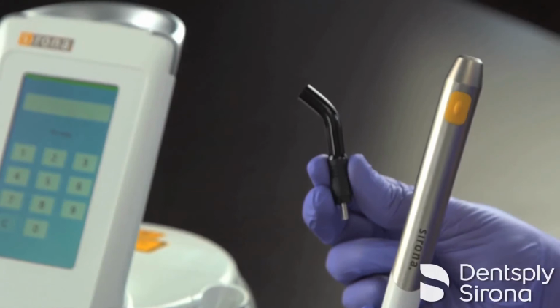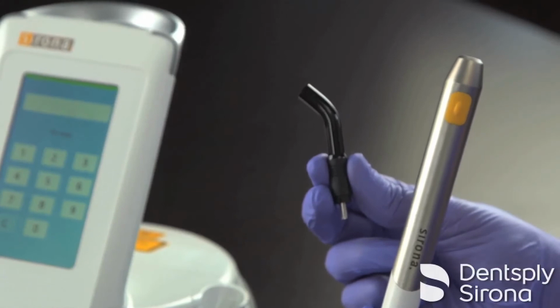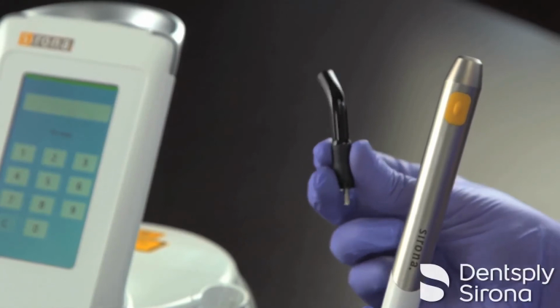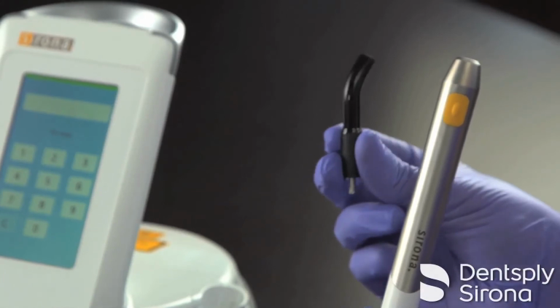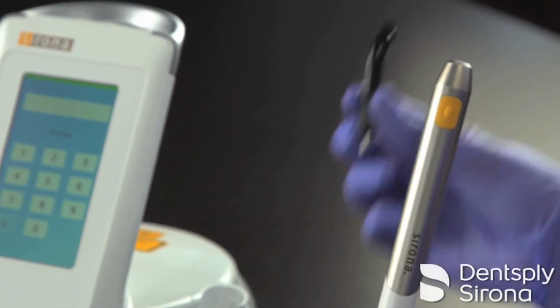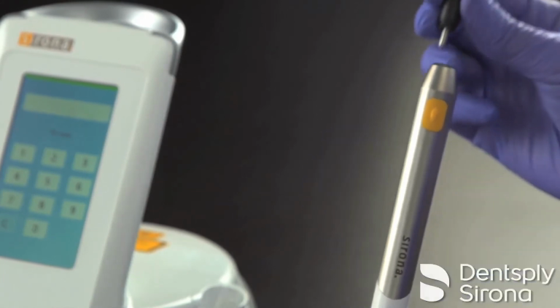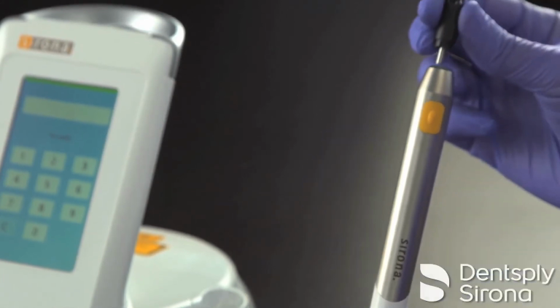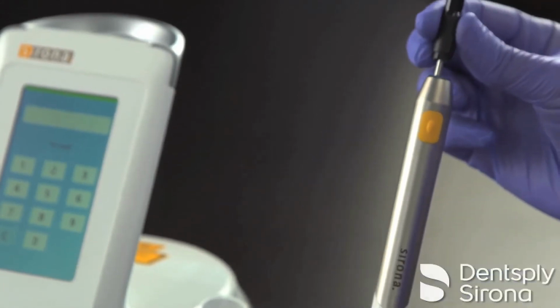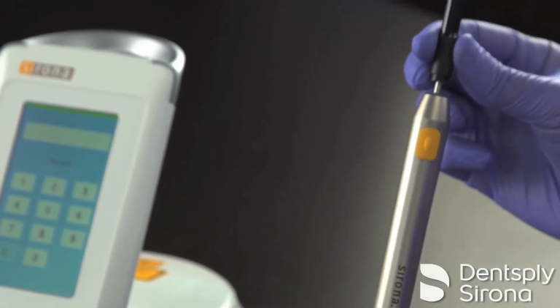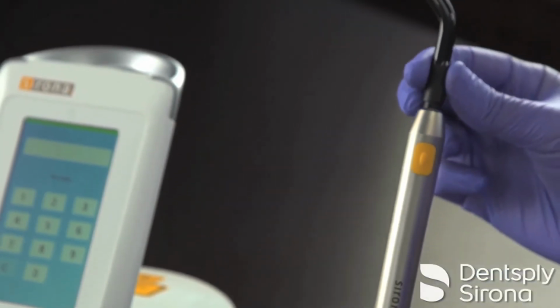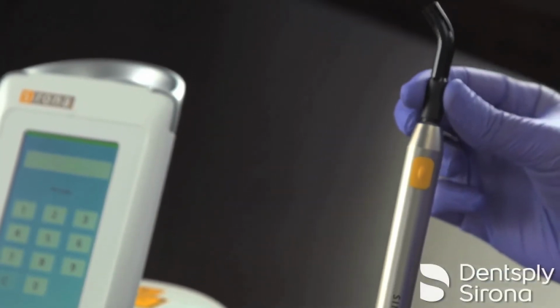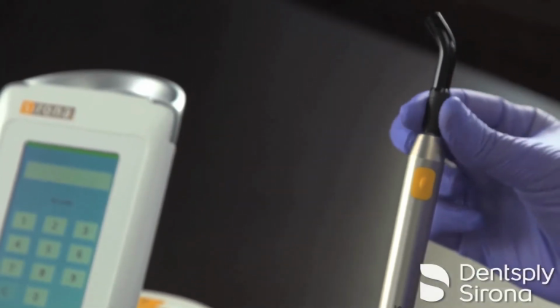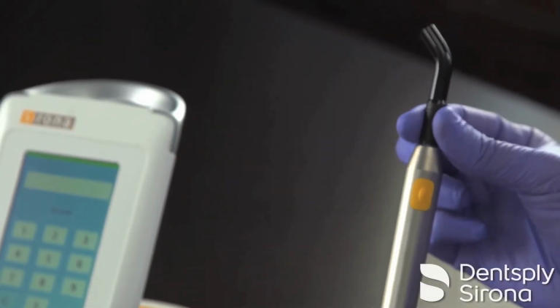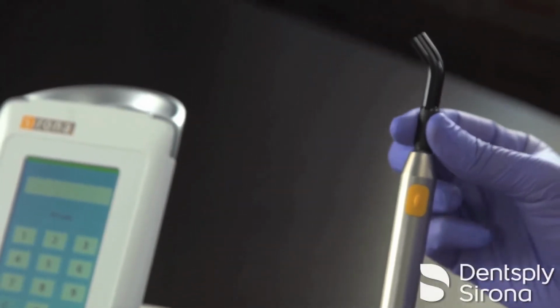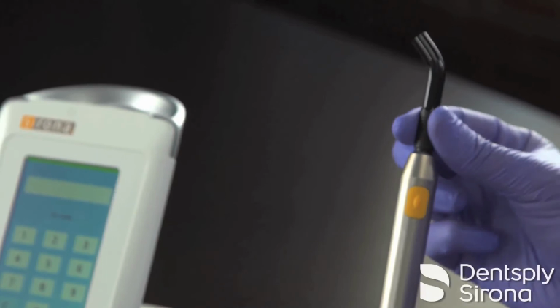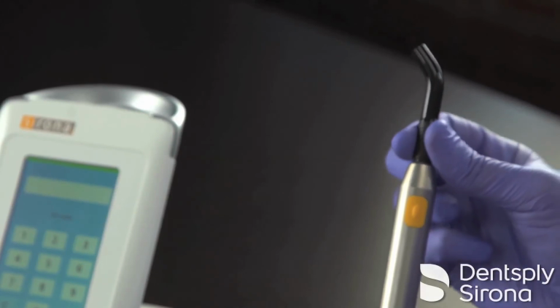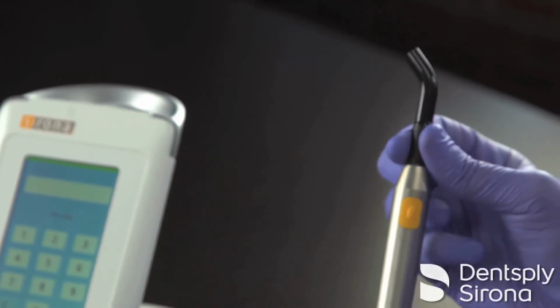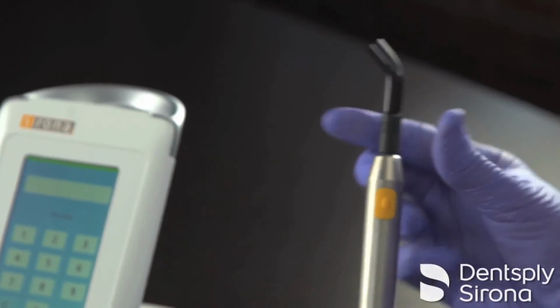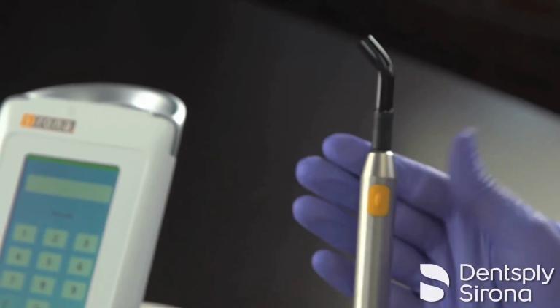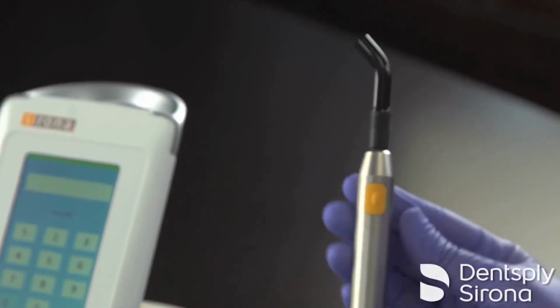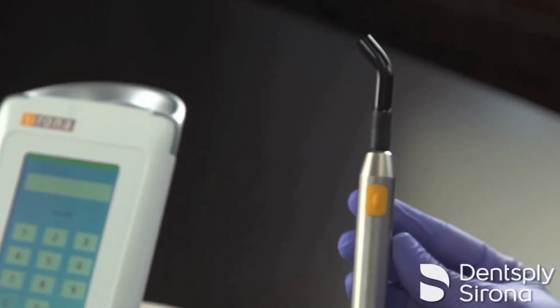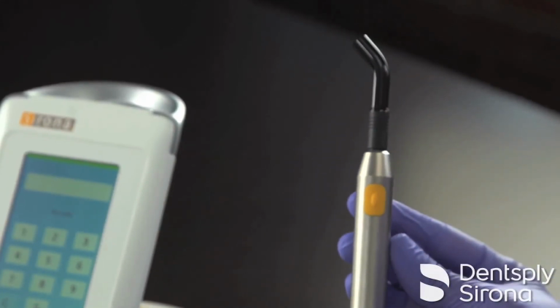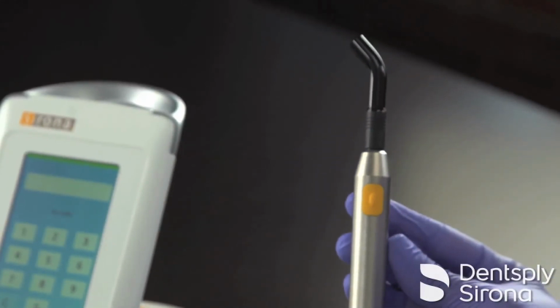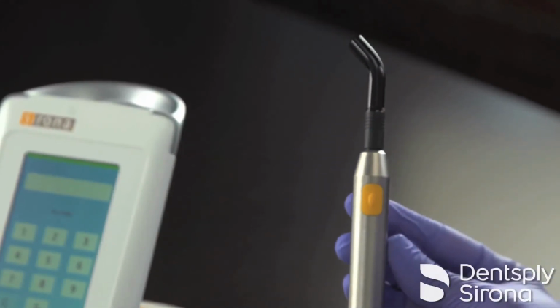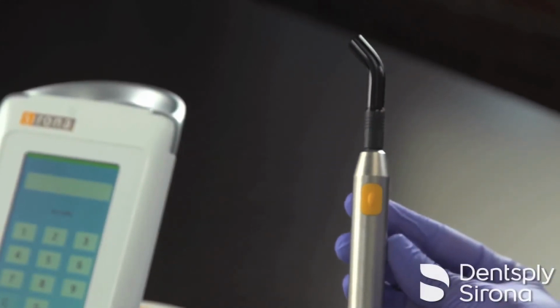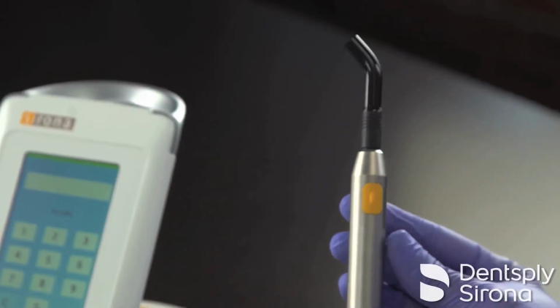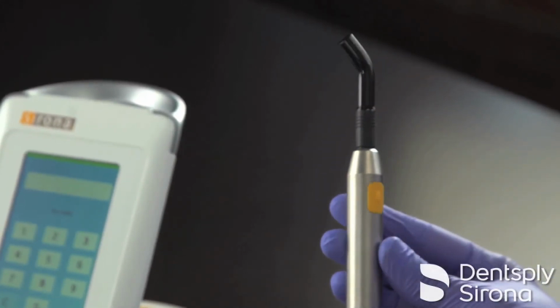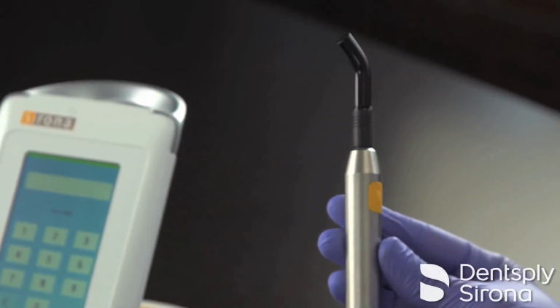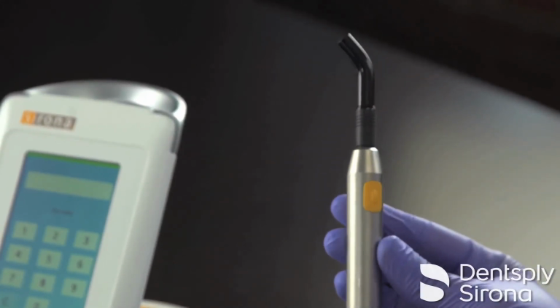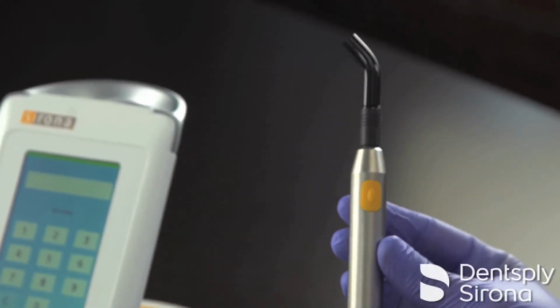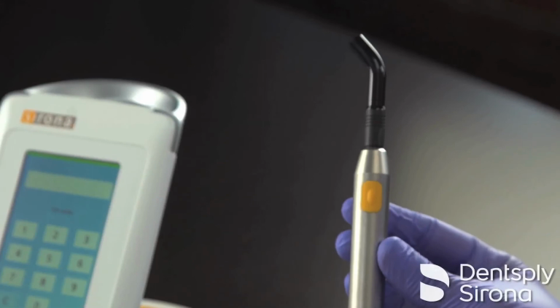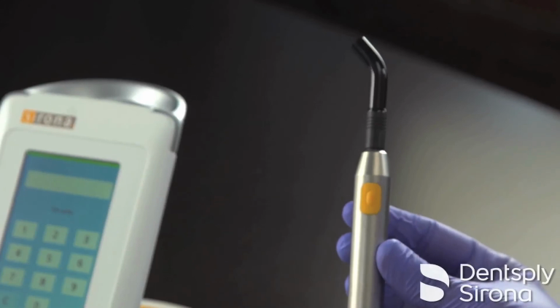Simply choose which attachment you will be working with, making sure not to make contact with the sterilized area, and click it into place on the end of the handpiece. Once your multi-tip is locked into place, you're ready to work.